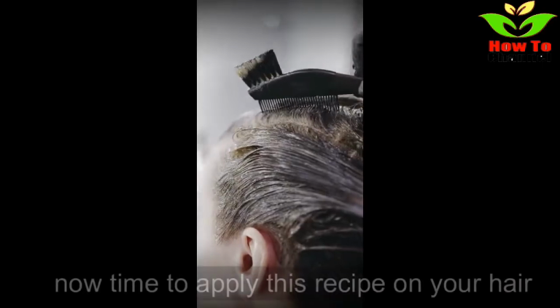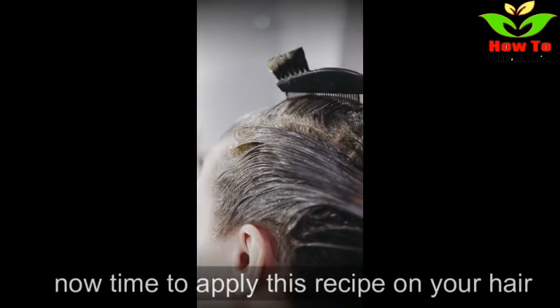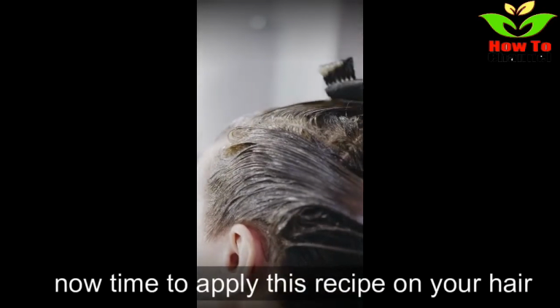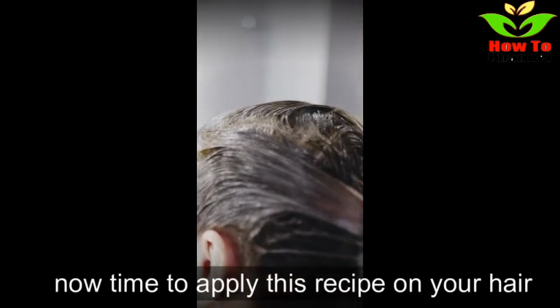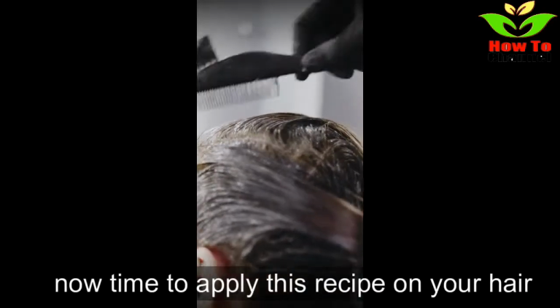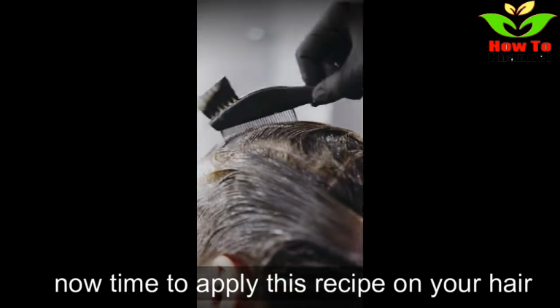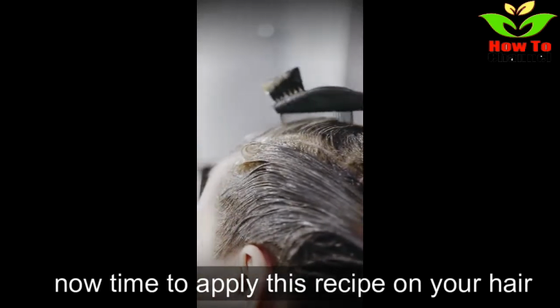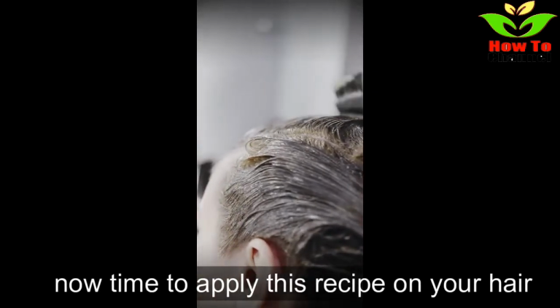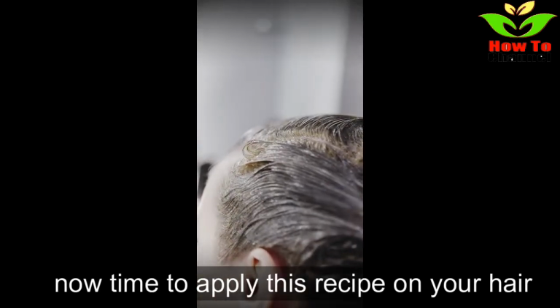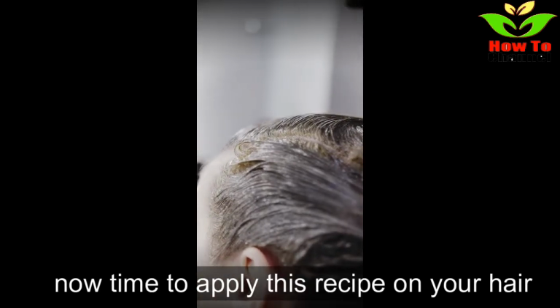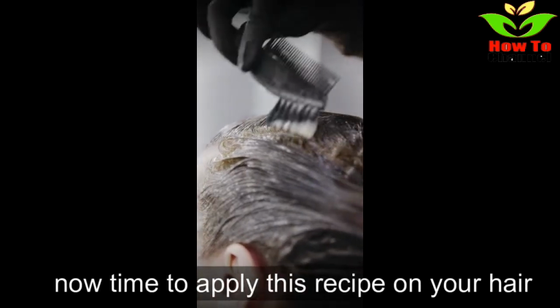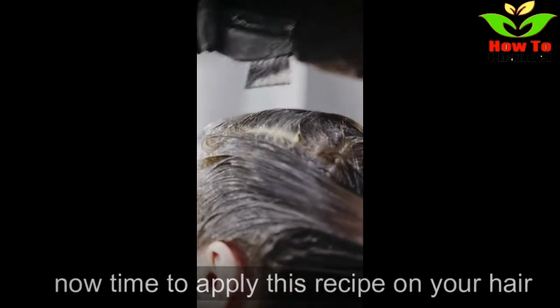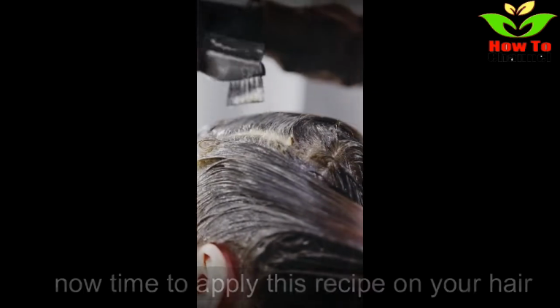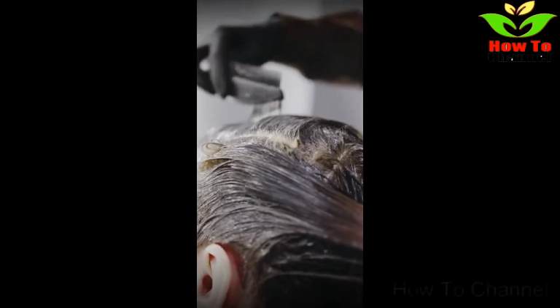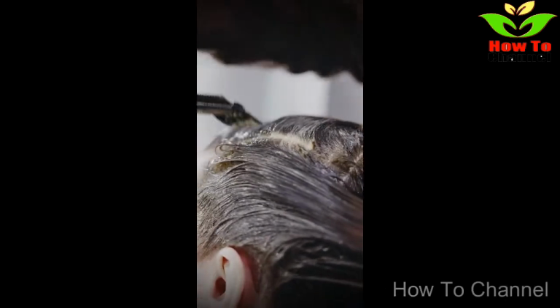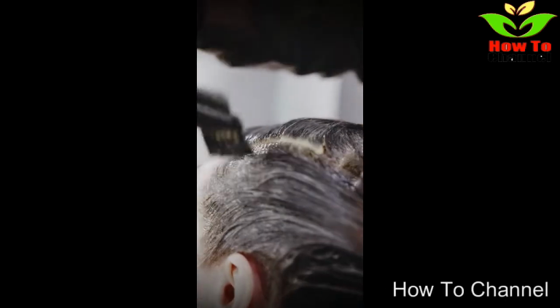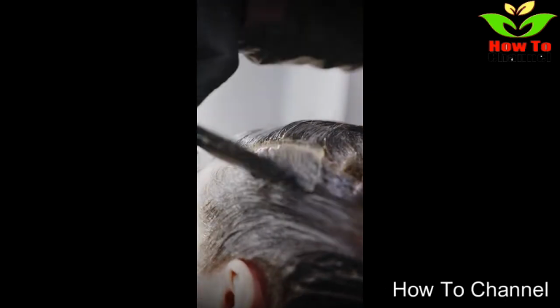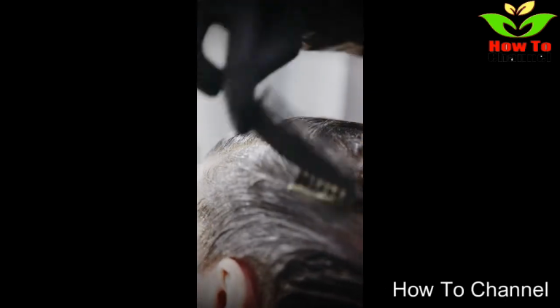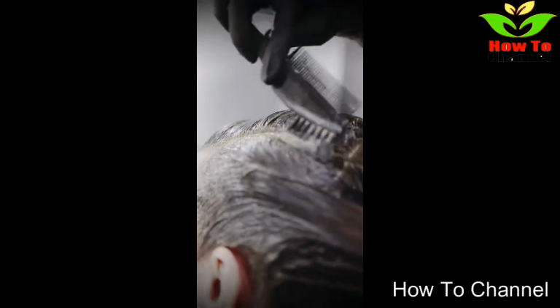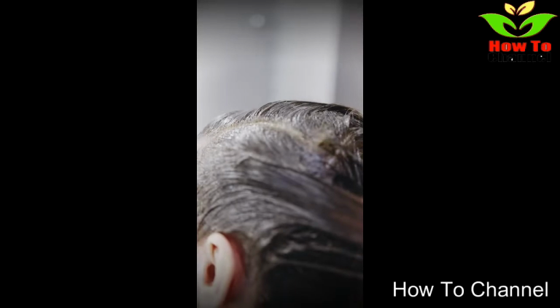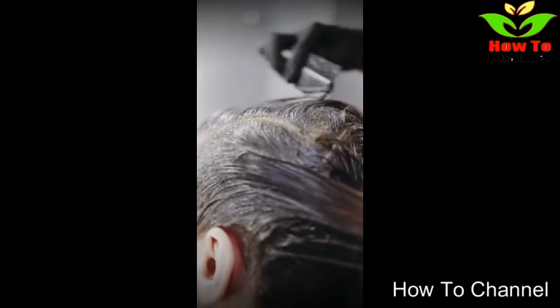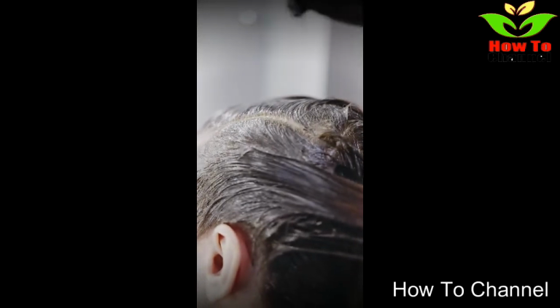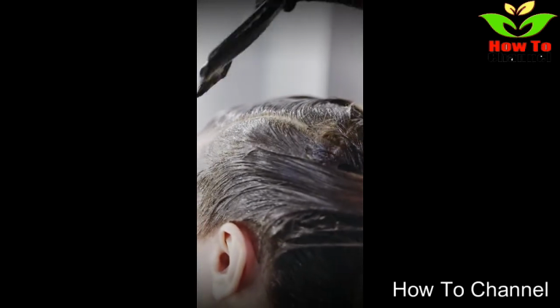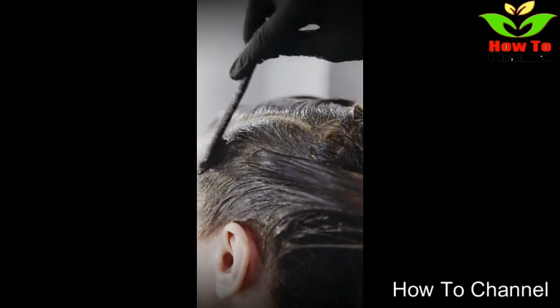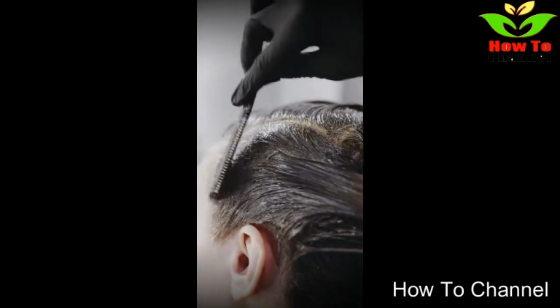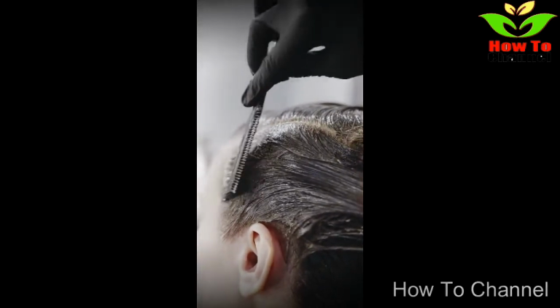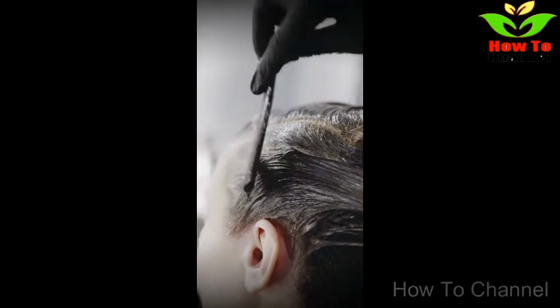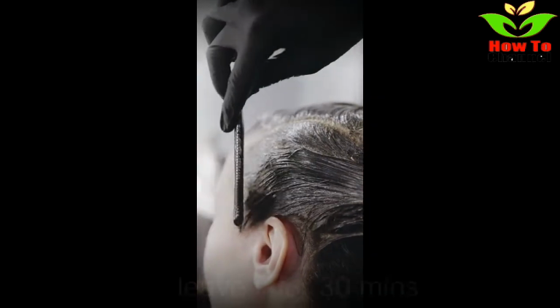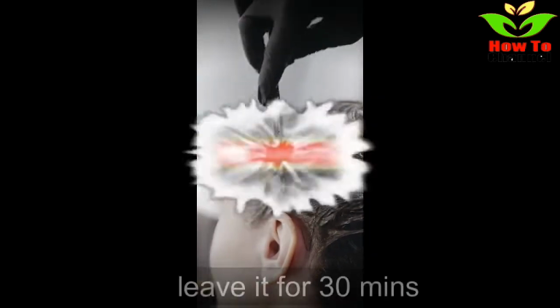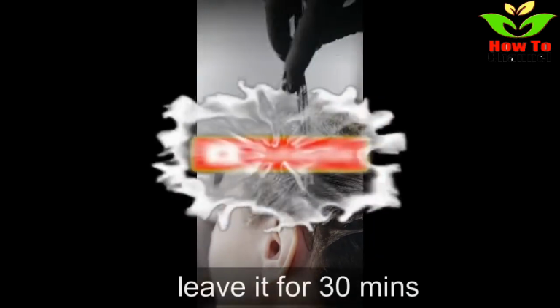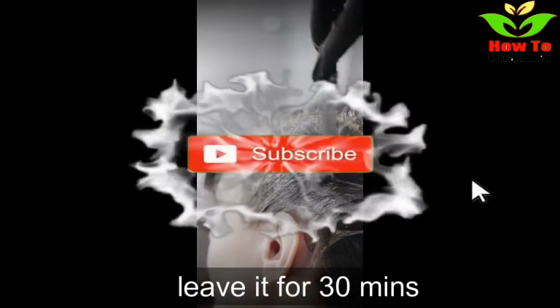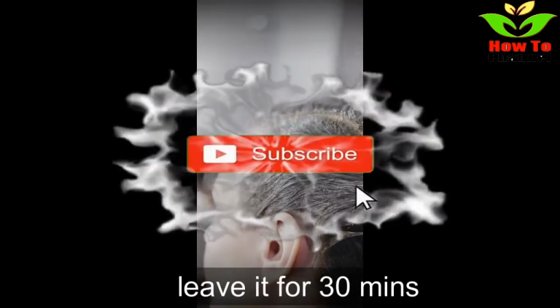Now it's time to apply this recipe on your hair. I'll leave it on for 30 minutes.